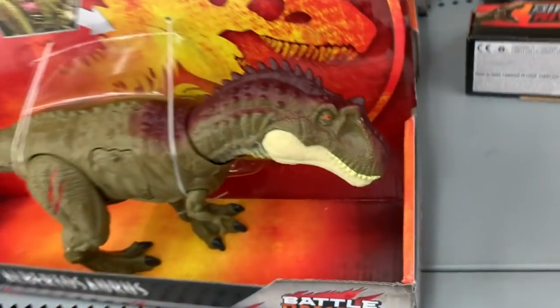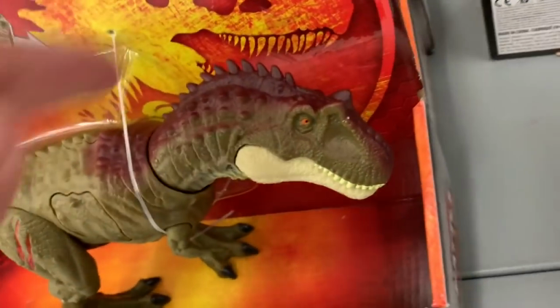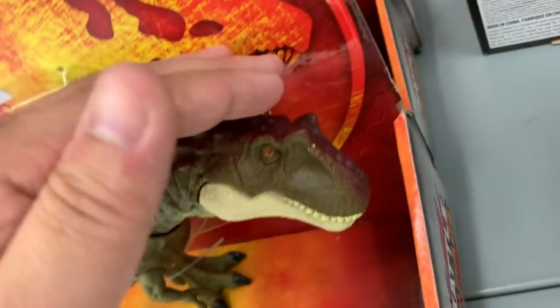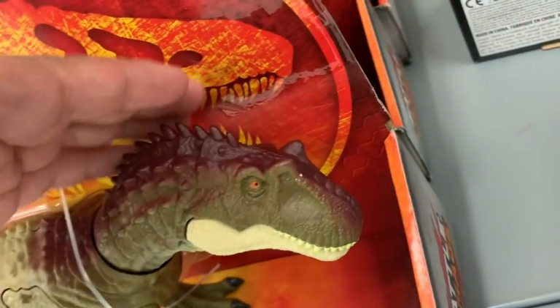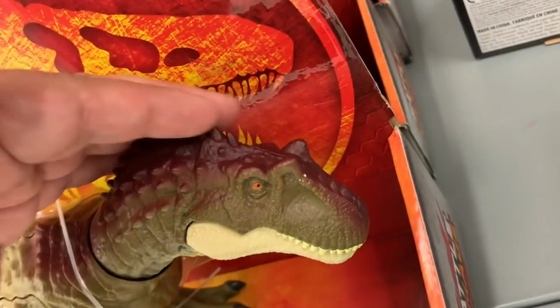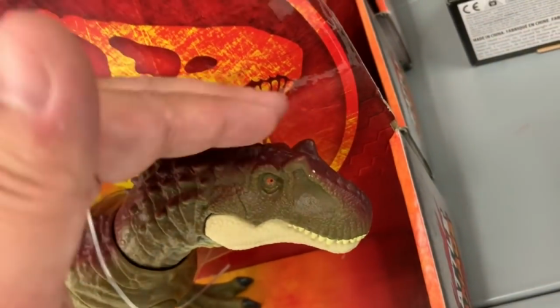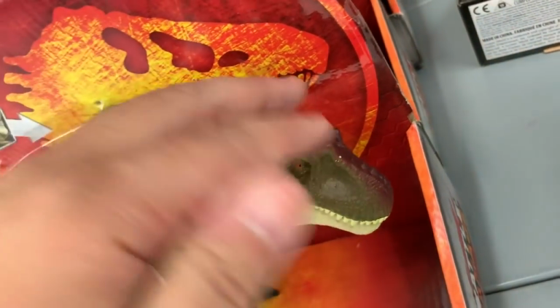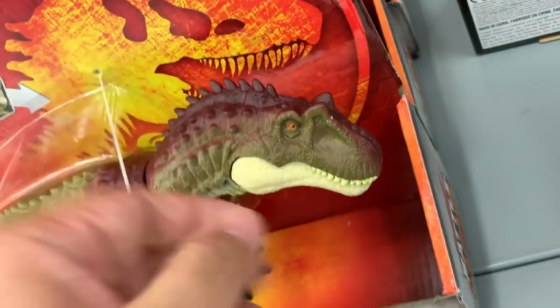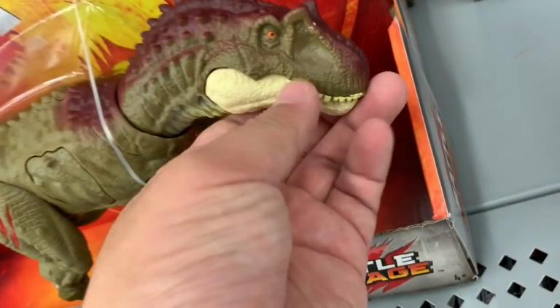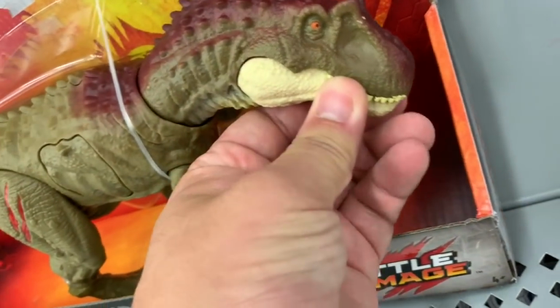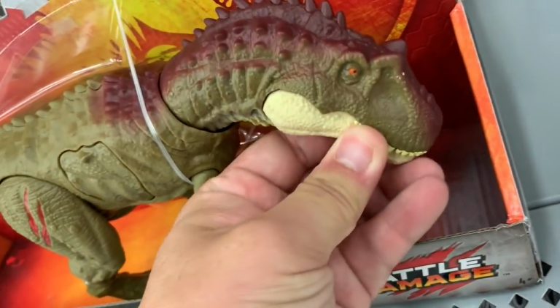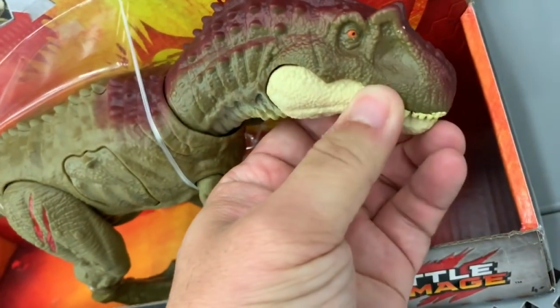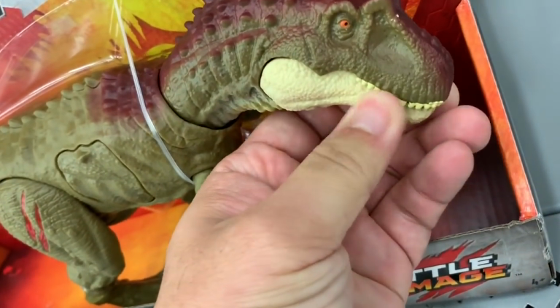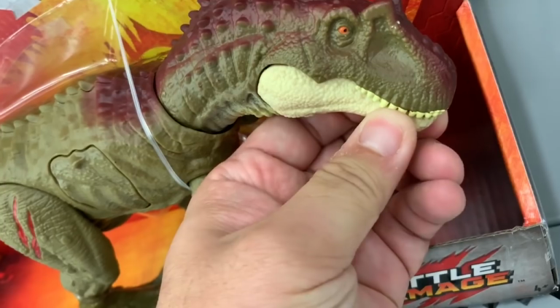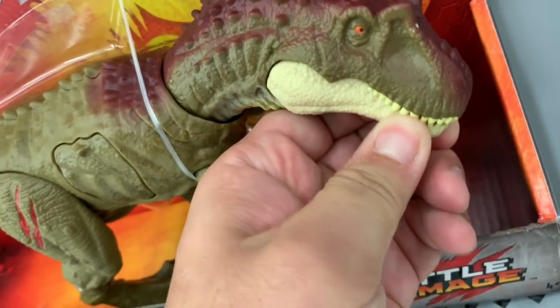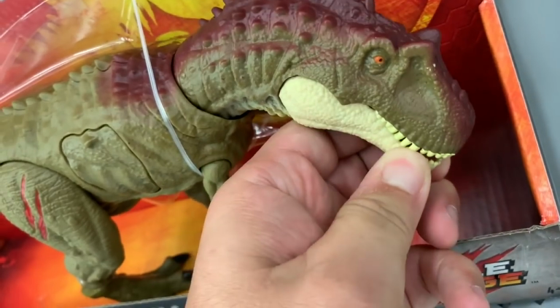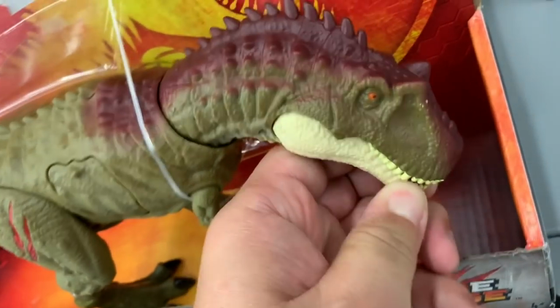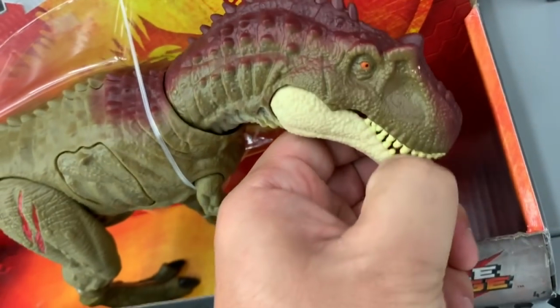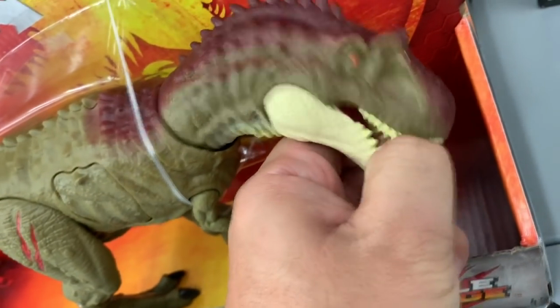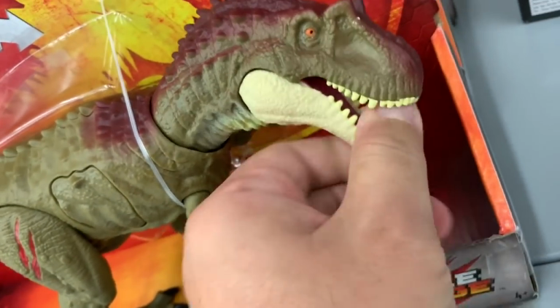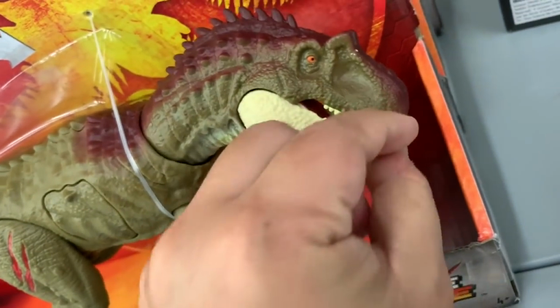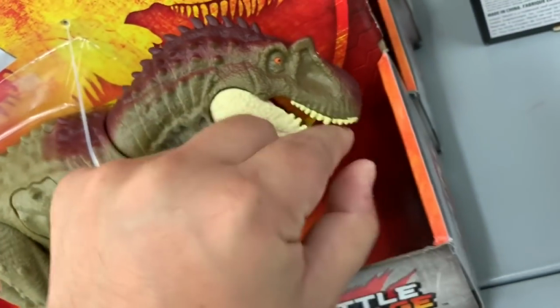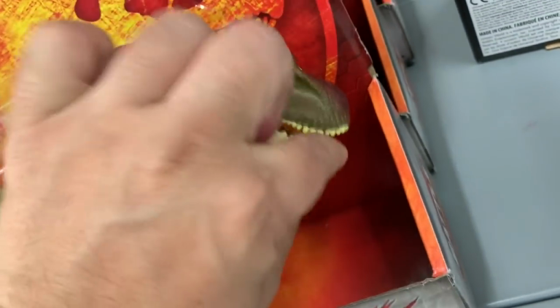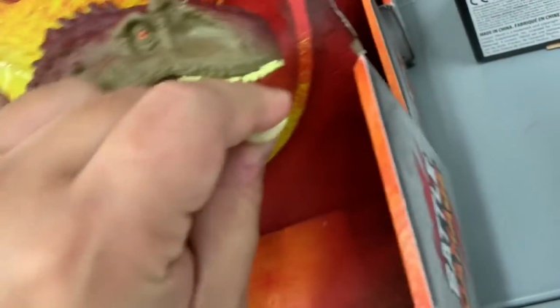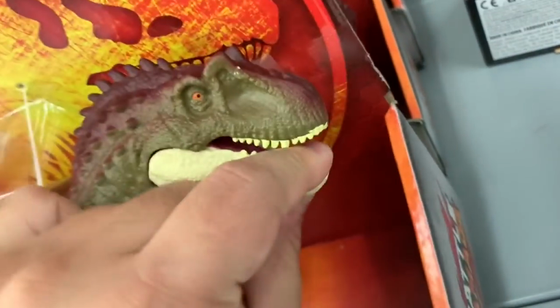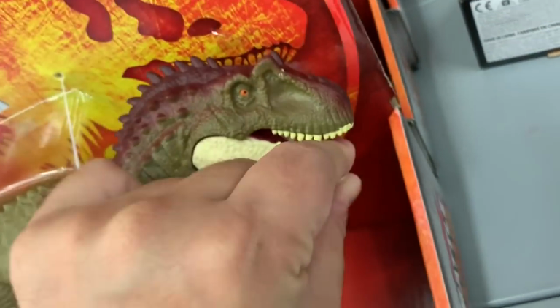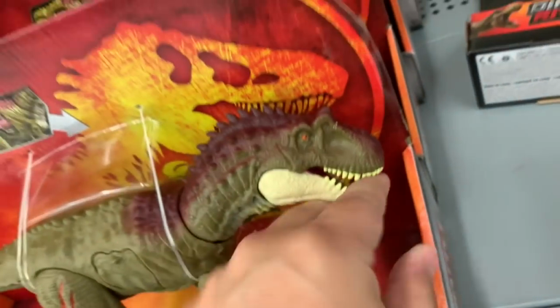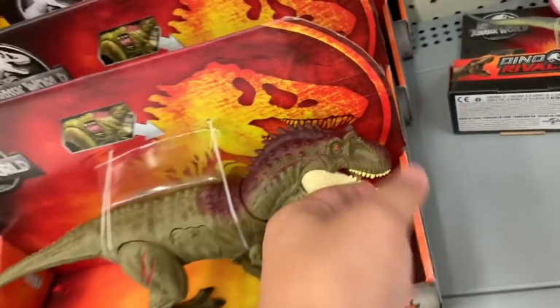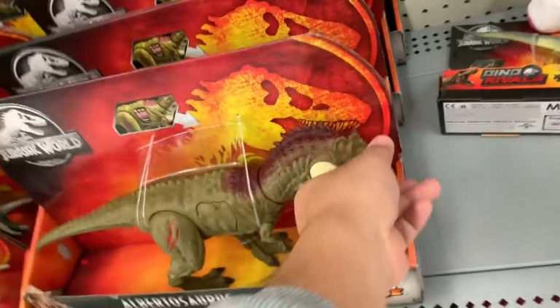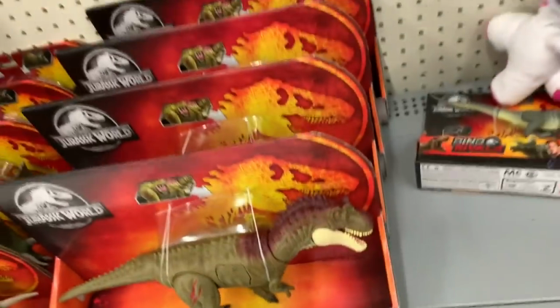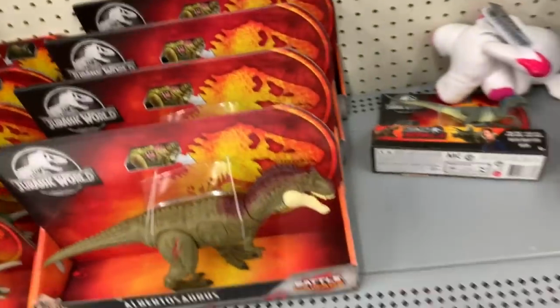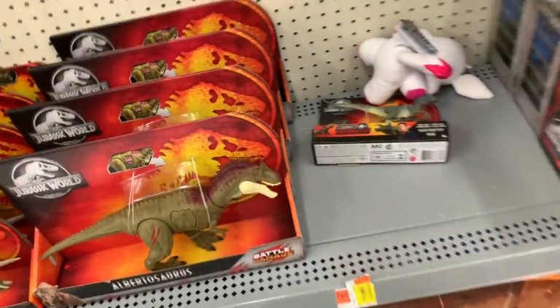Oh, it's a cute one. Cute little dinosaur. Oh, does his mouth open? Cute. Dangerous!